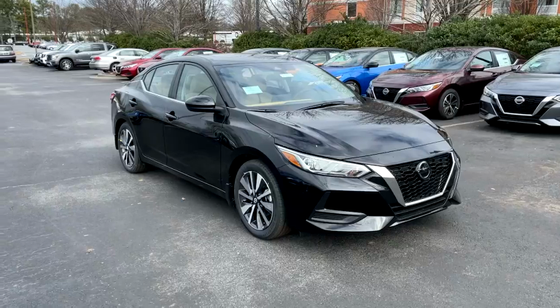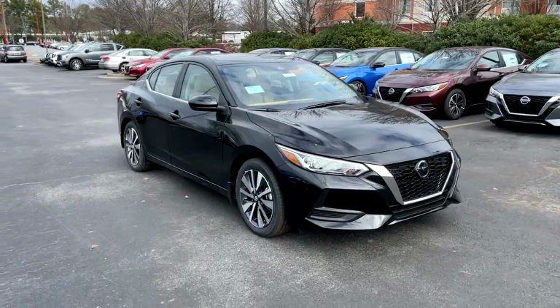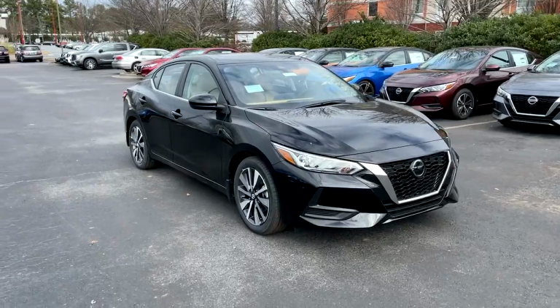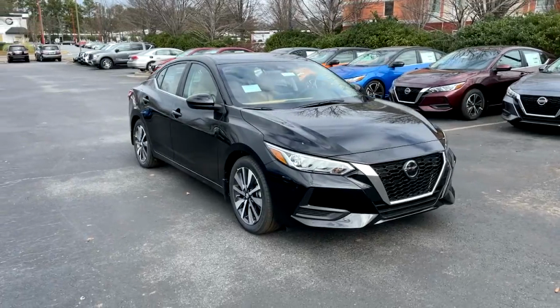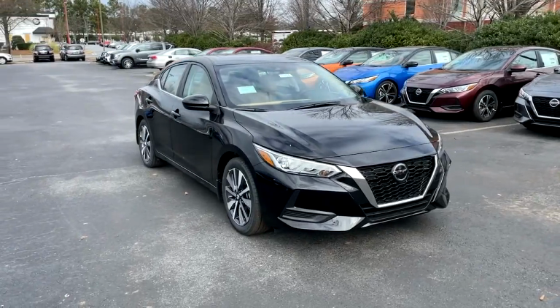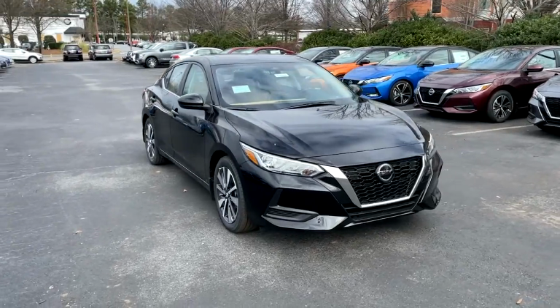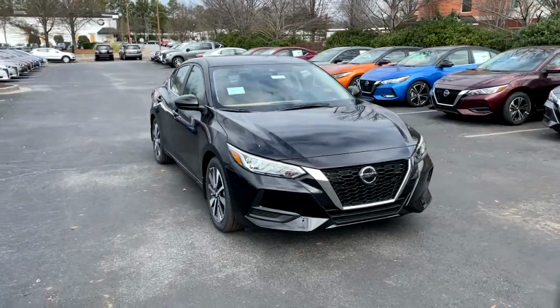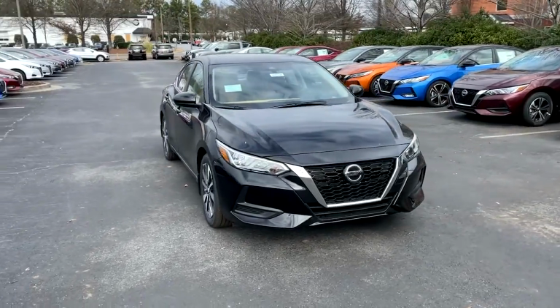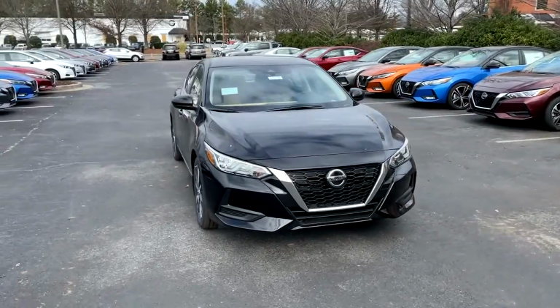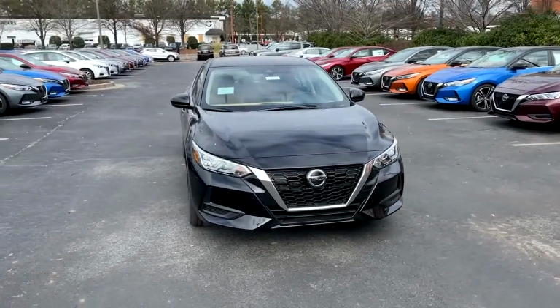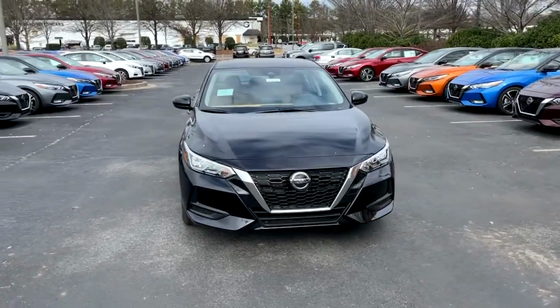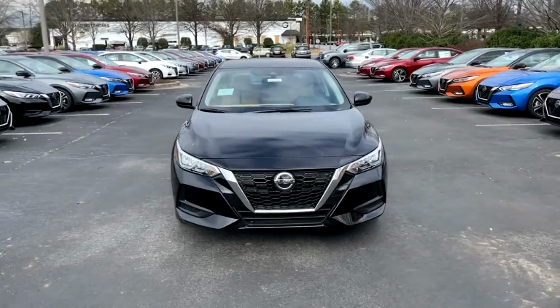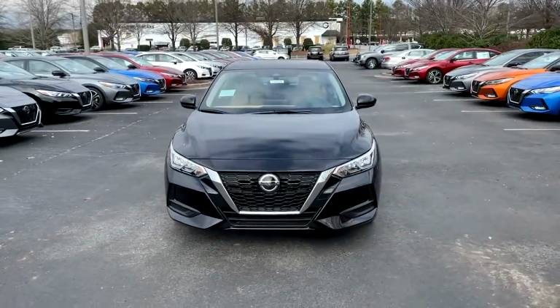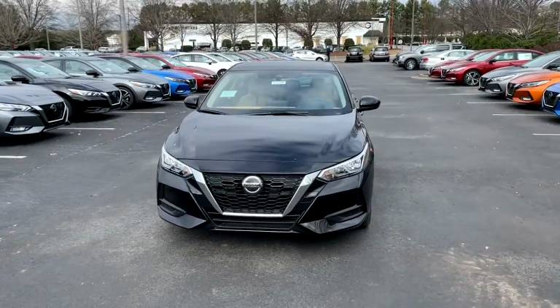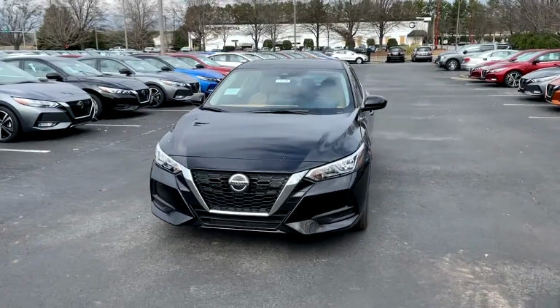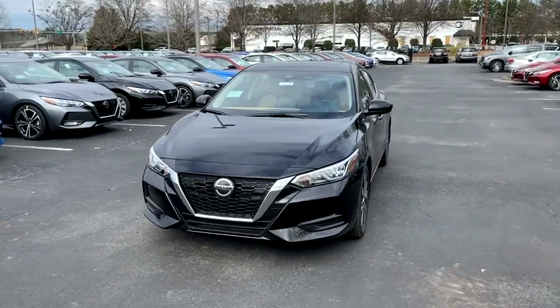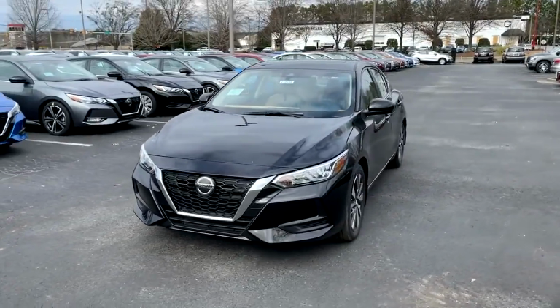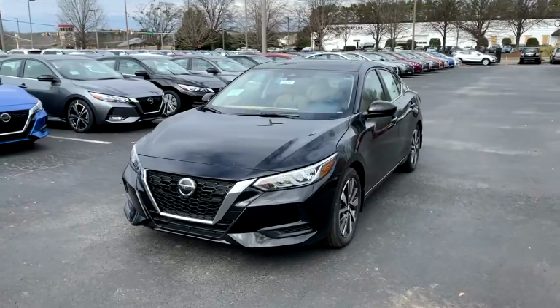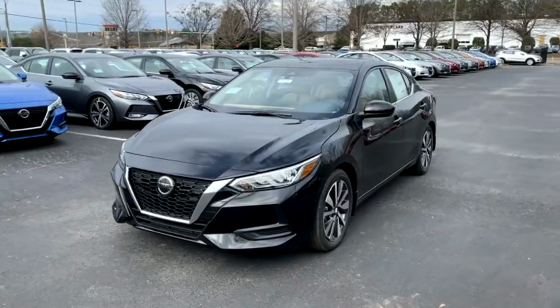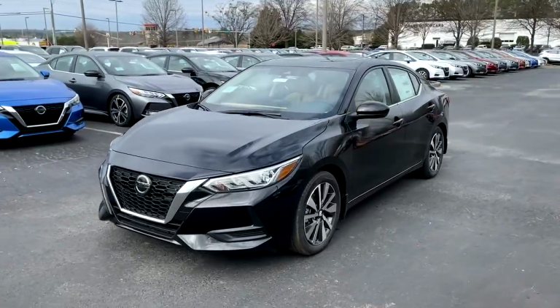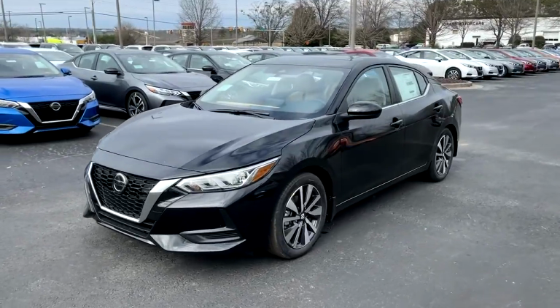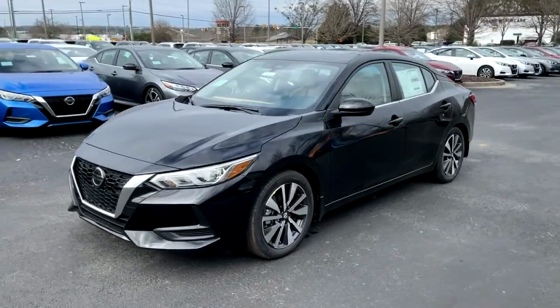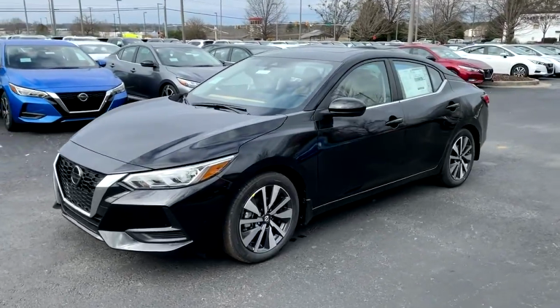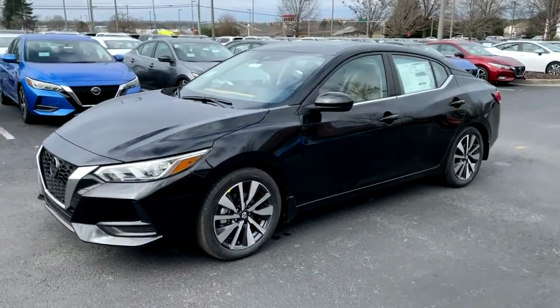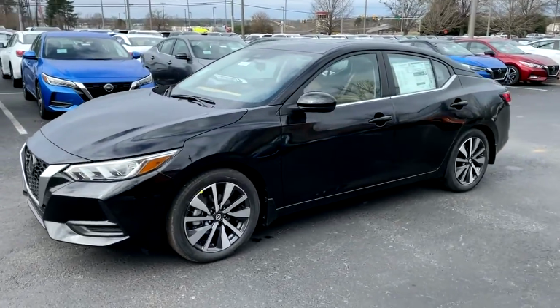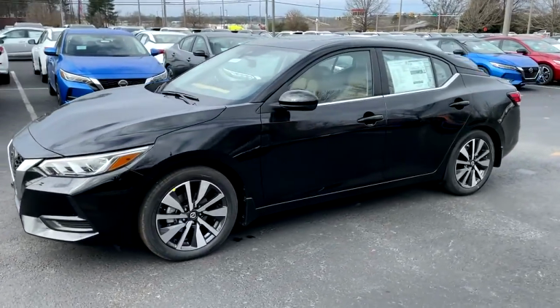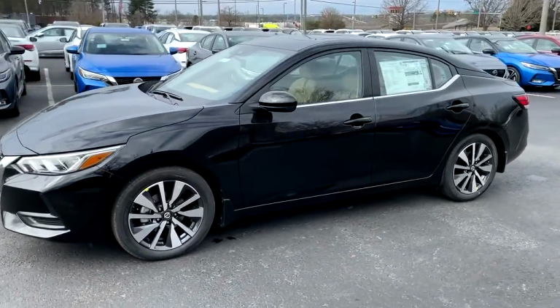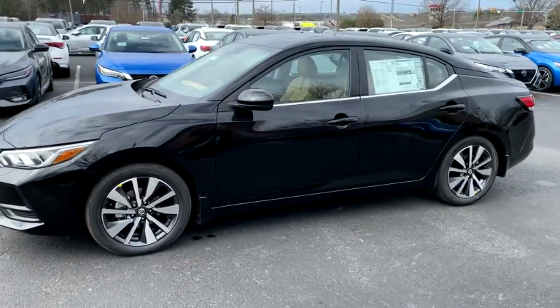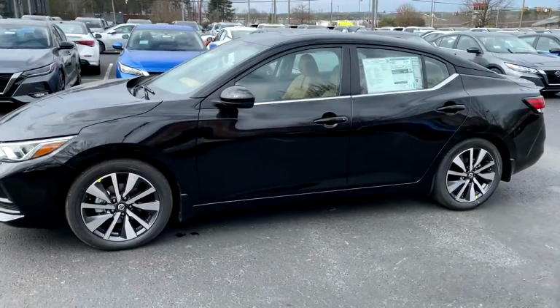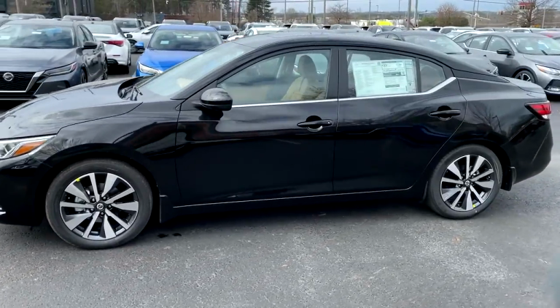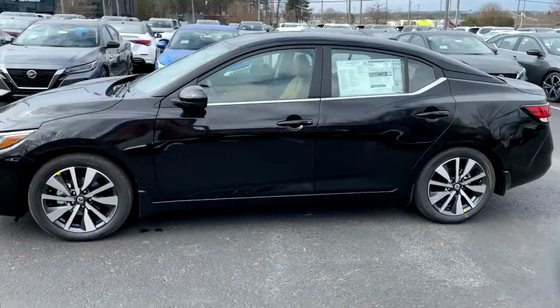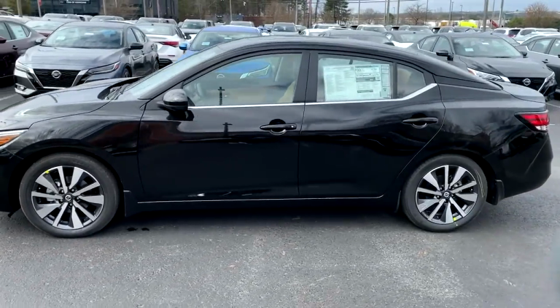You just found the 2021 Nissan Sentra. Comfort, convenience, safety, and fun are all yours in the sleek and spirited Sentra.